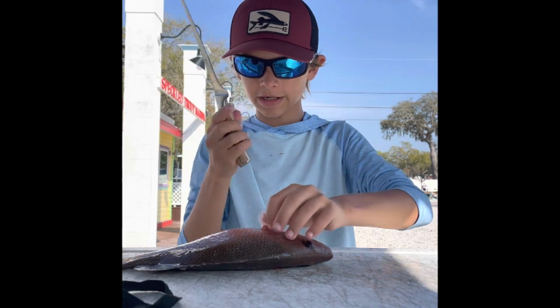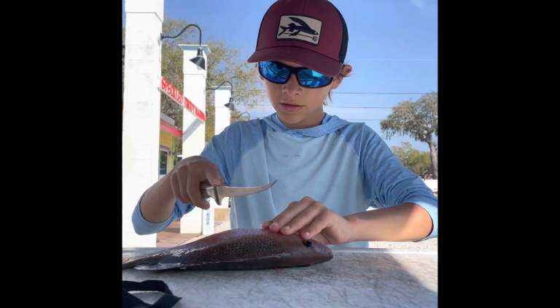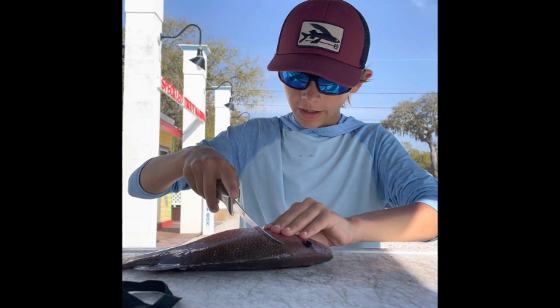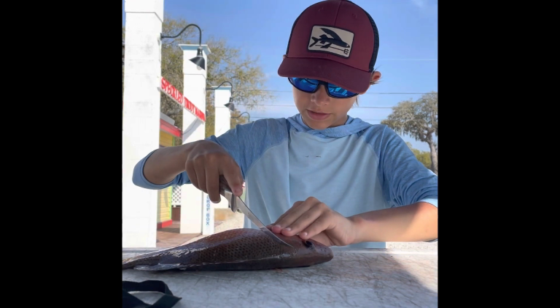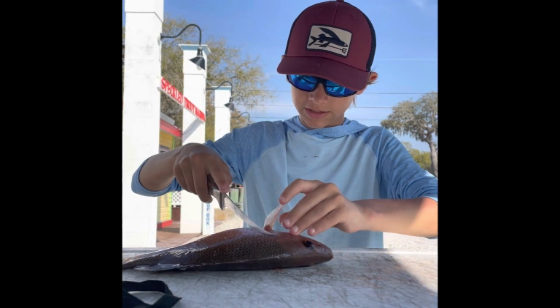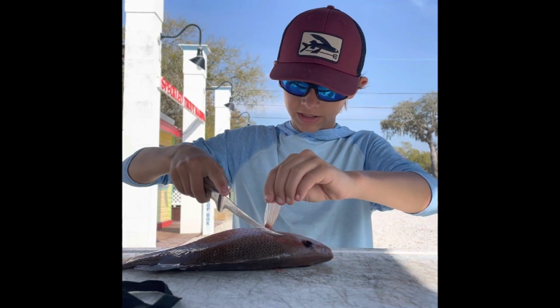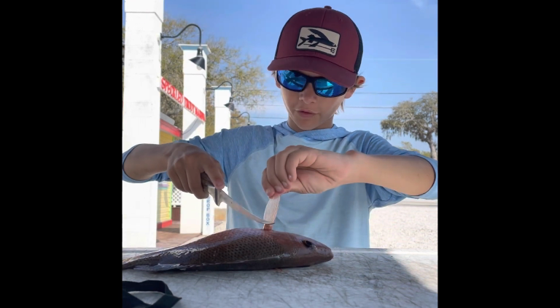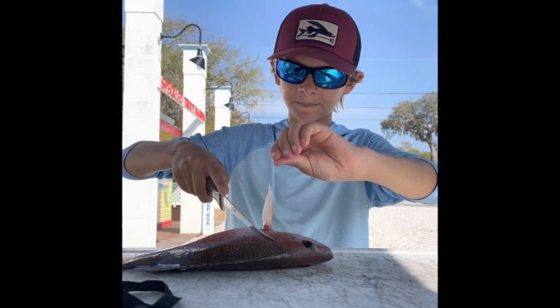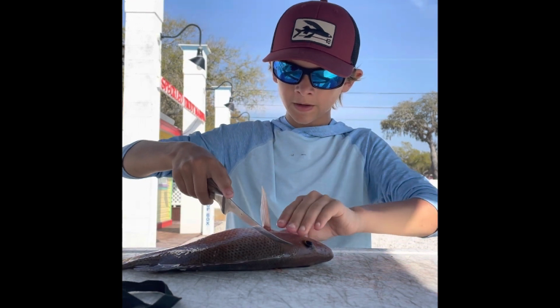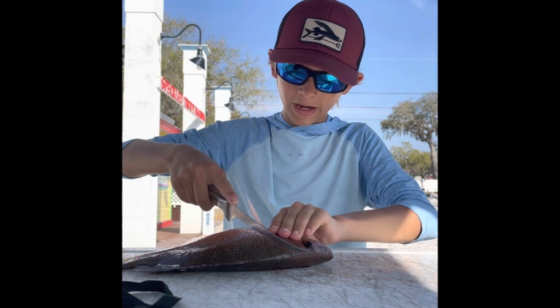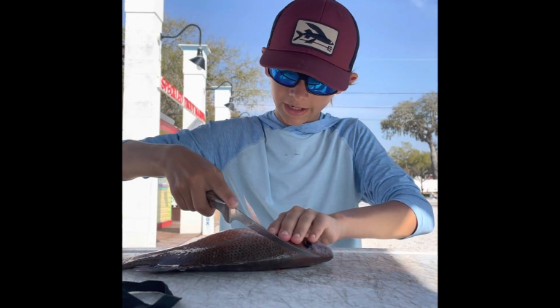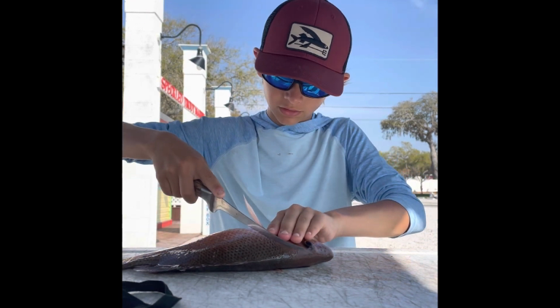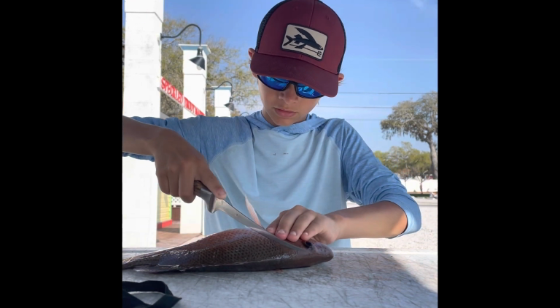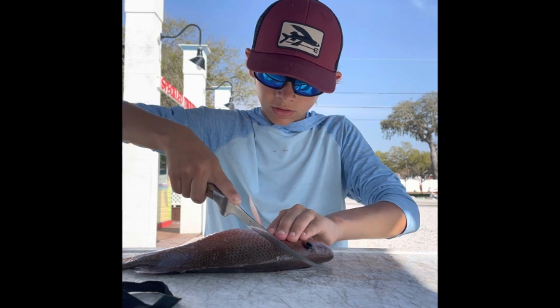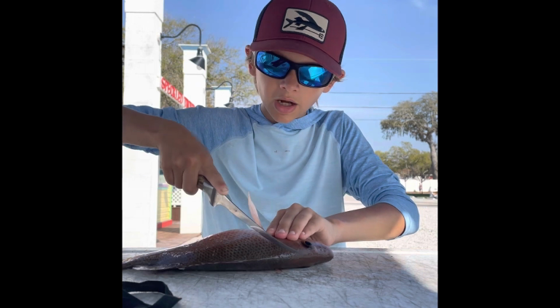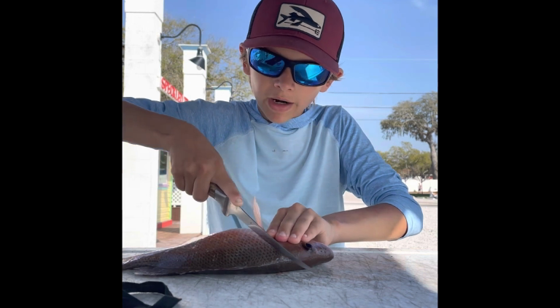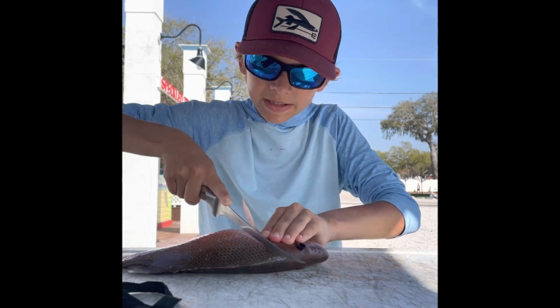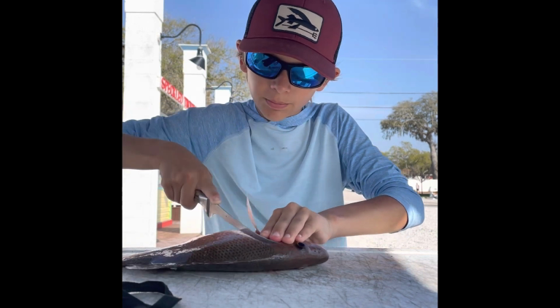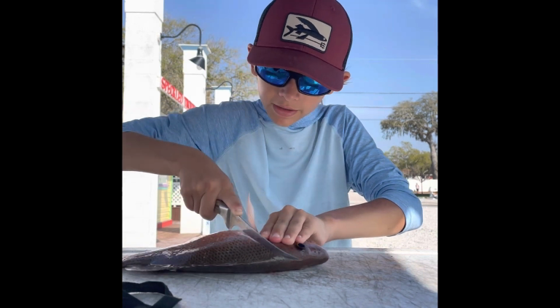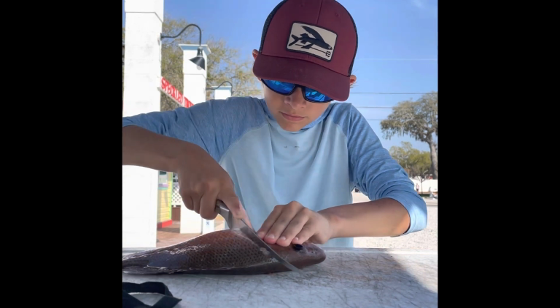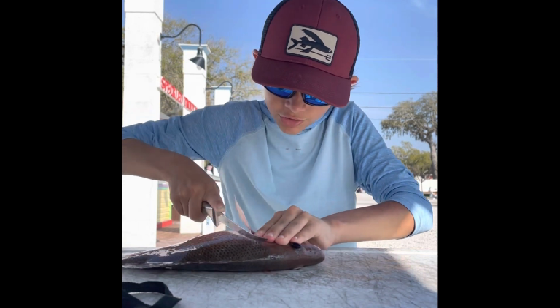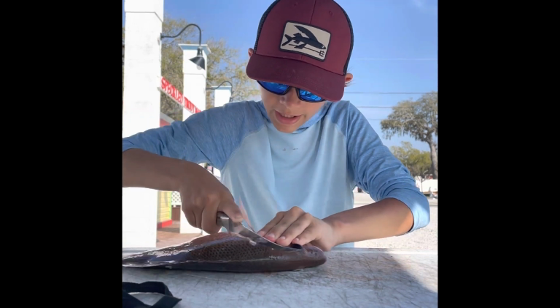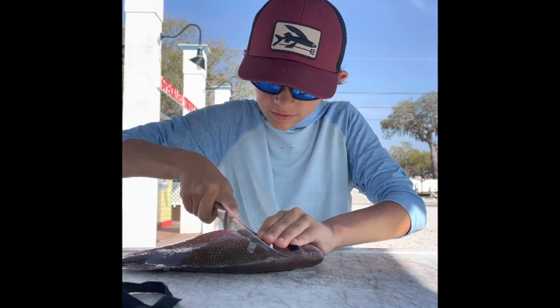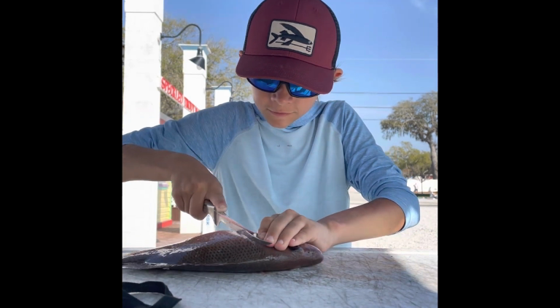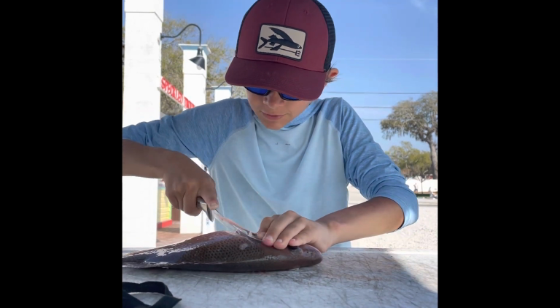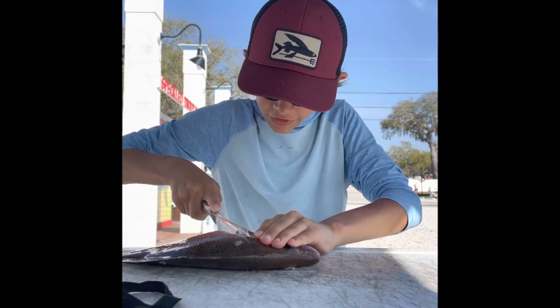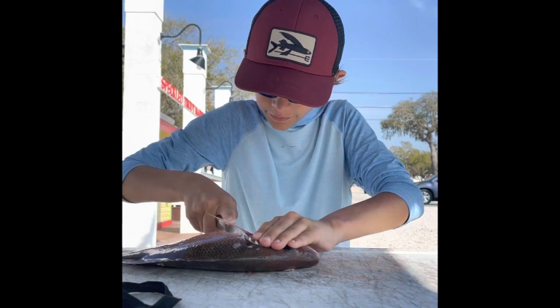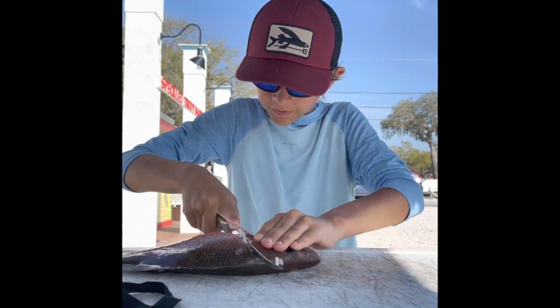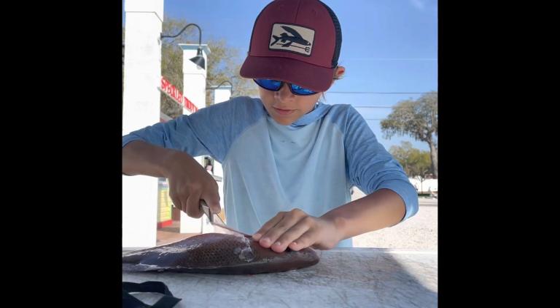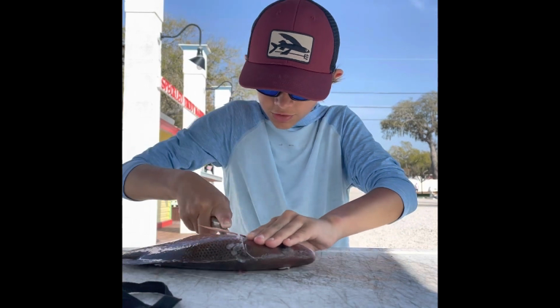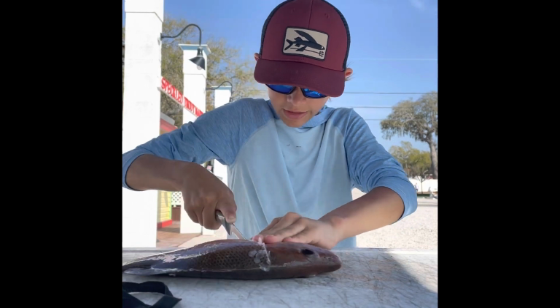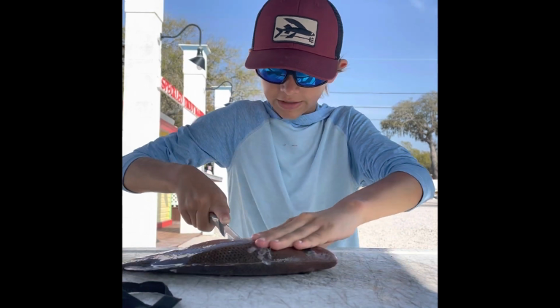Alright, right here — see the pectoral fin? Going at a diagonal angle, cut right past that gill plate. Go straight down. Make sure your fingers aren't in the way. Go straight down, just like that.